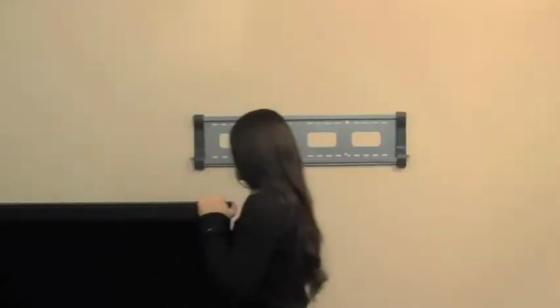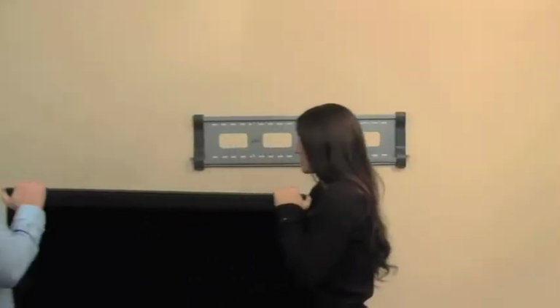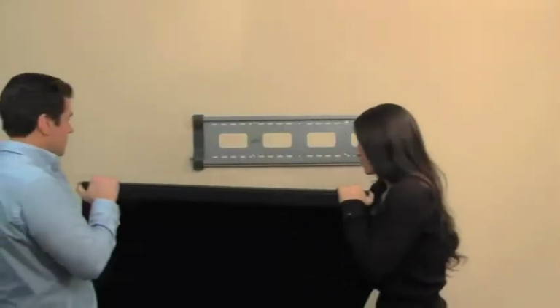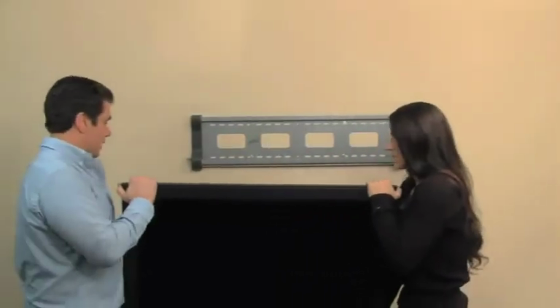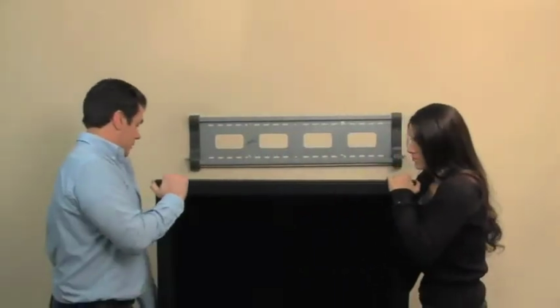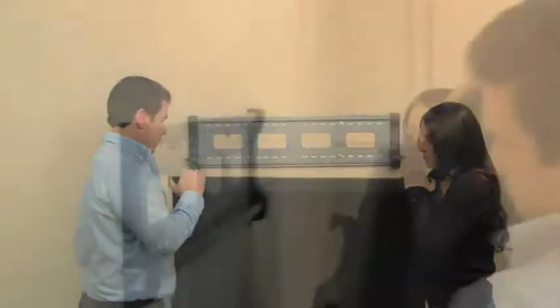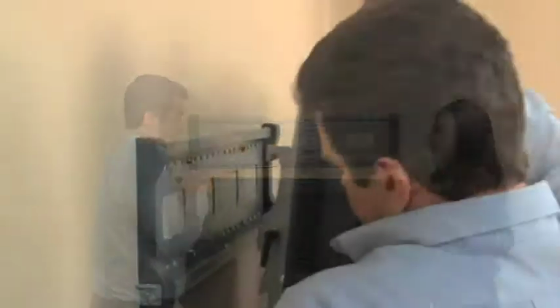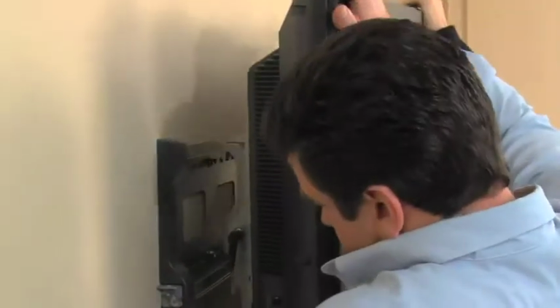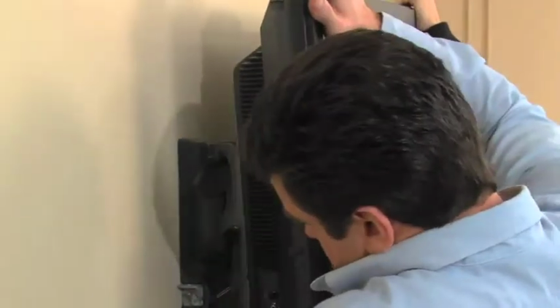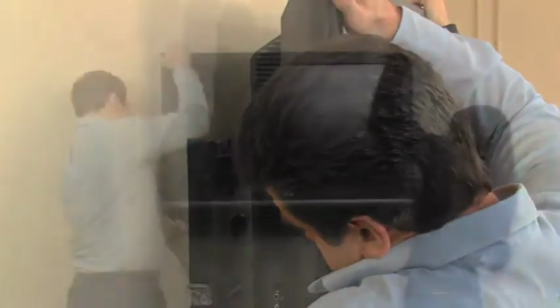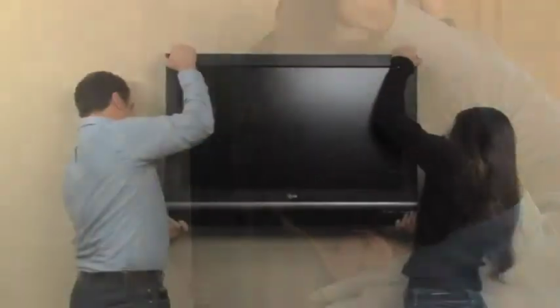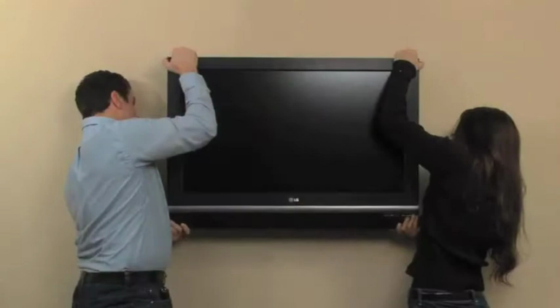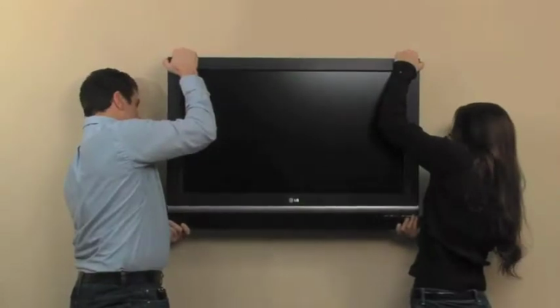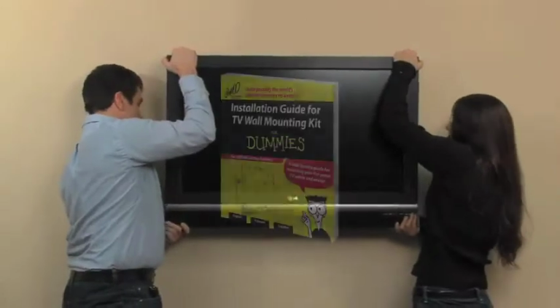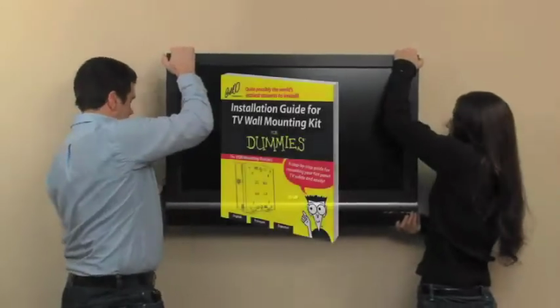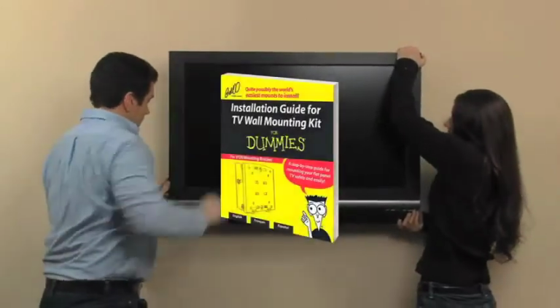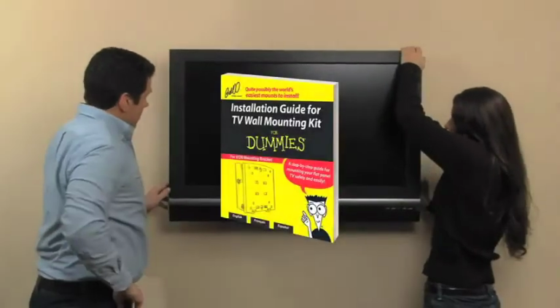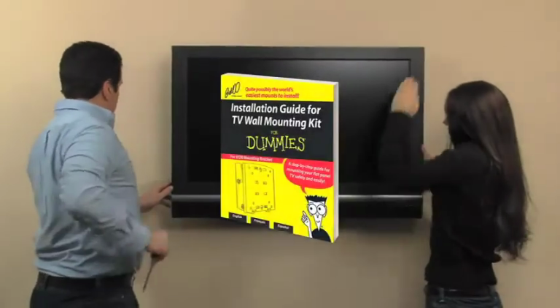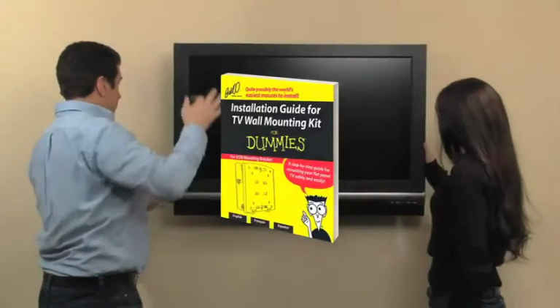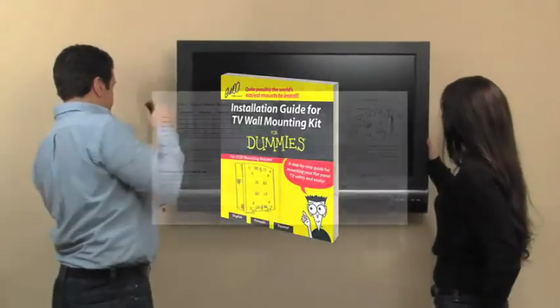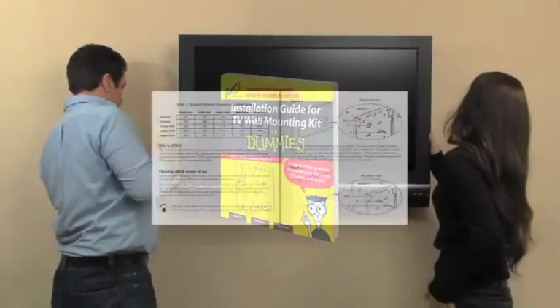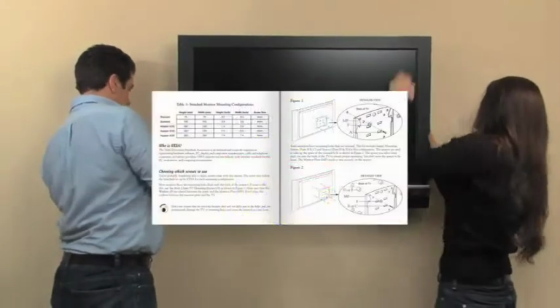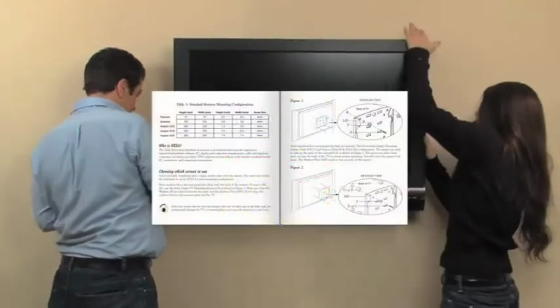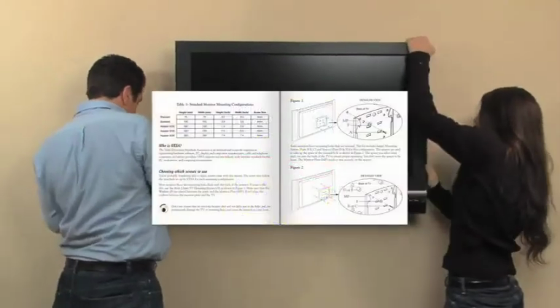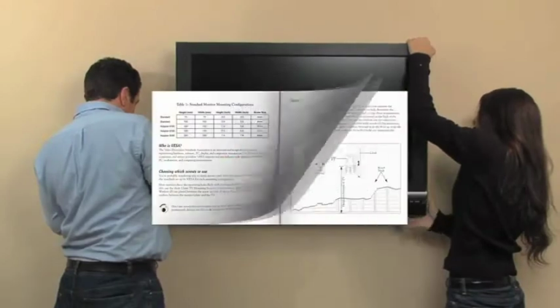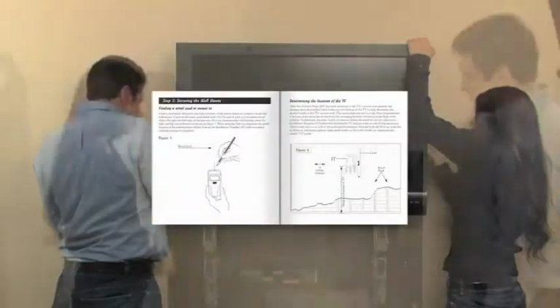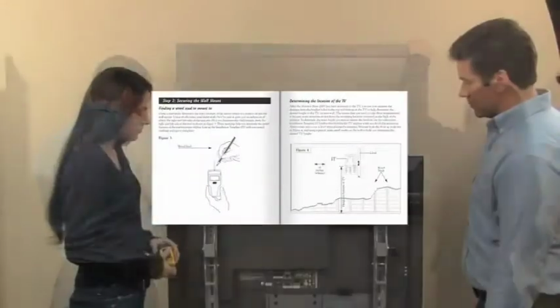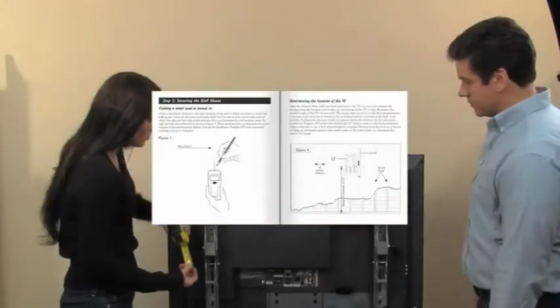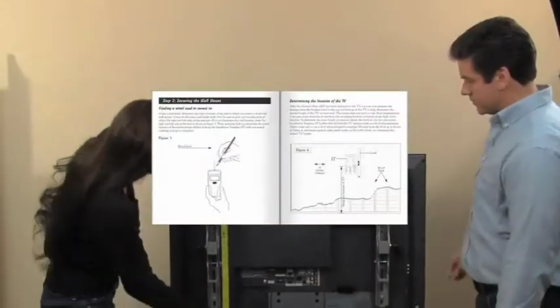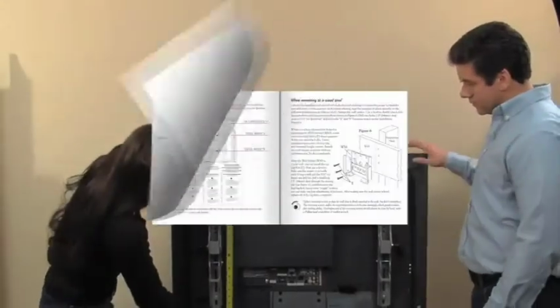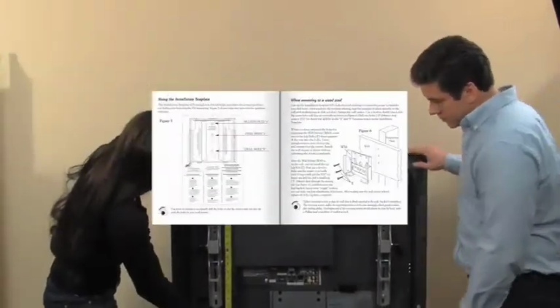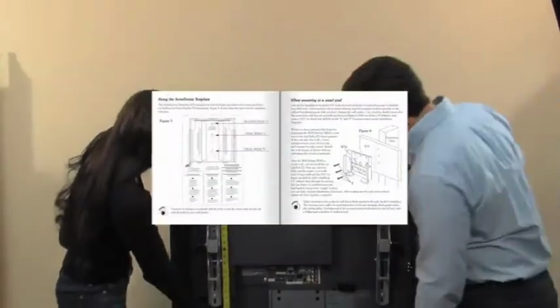Mounting your TV on the wall can seem like an overwhelming task. The handy 4 Dummies Installation Guide takes you through the process, step-by-step, to ensure the proper installation of your mount.